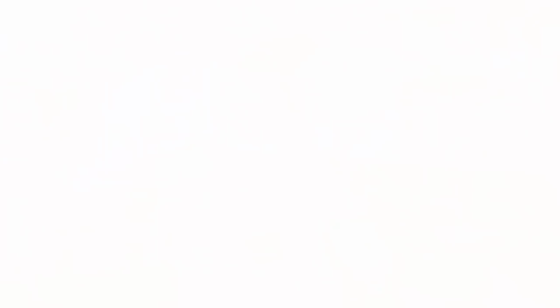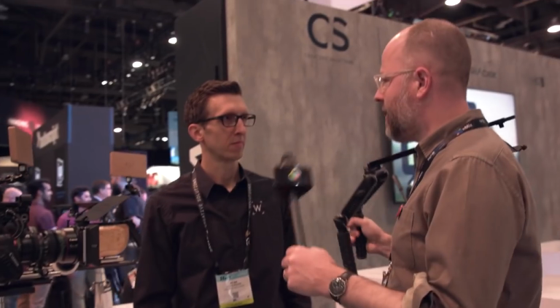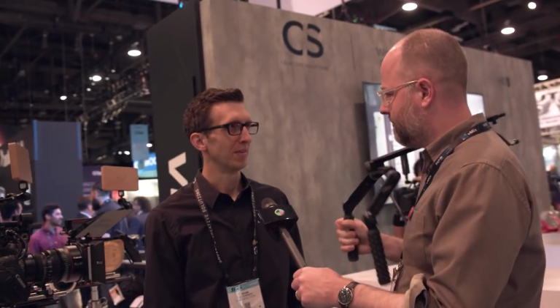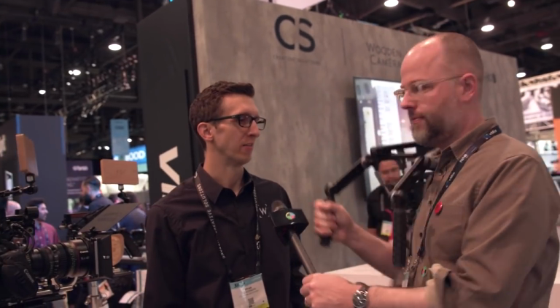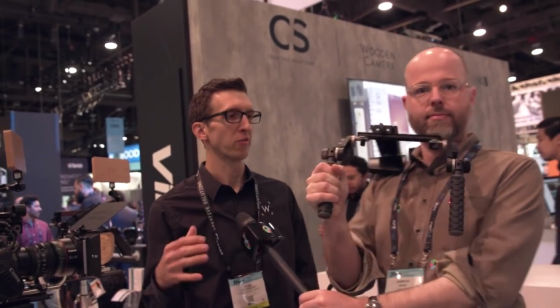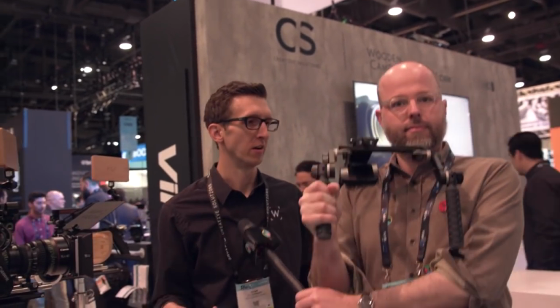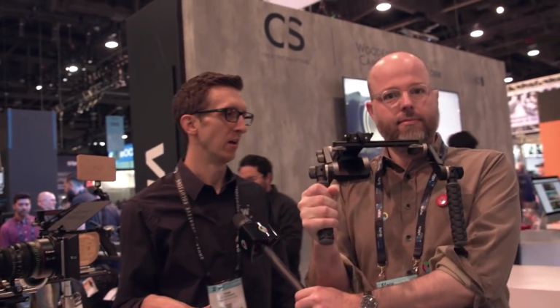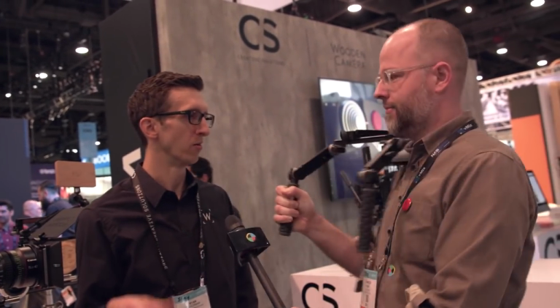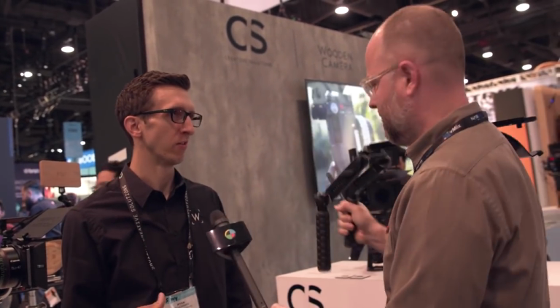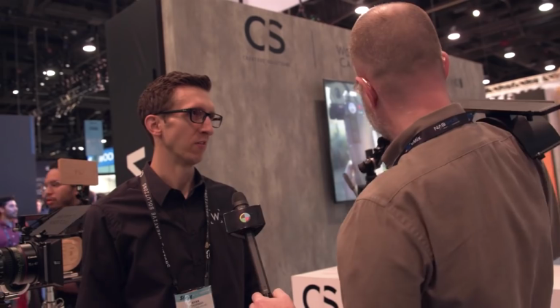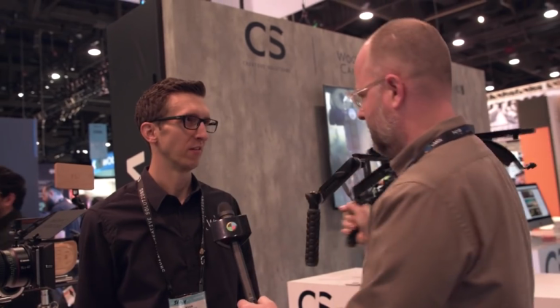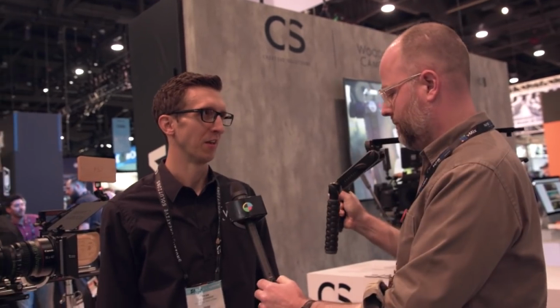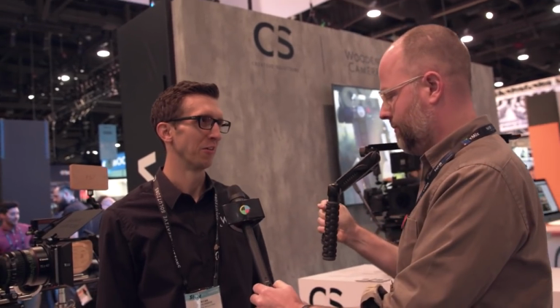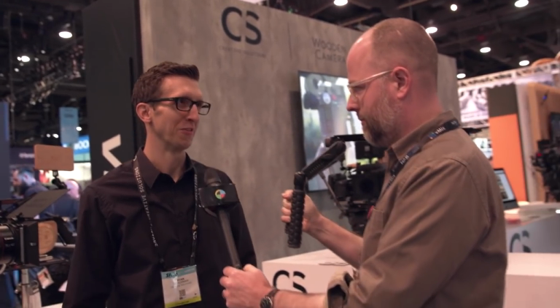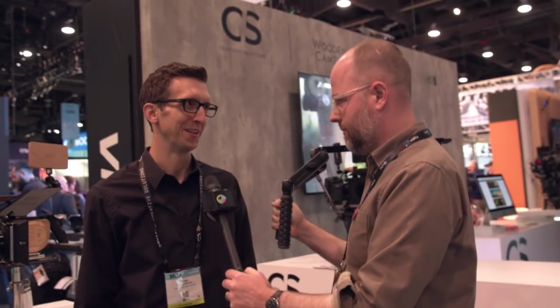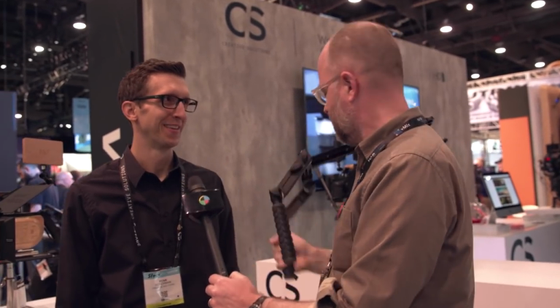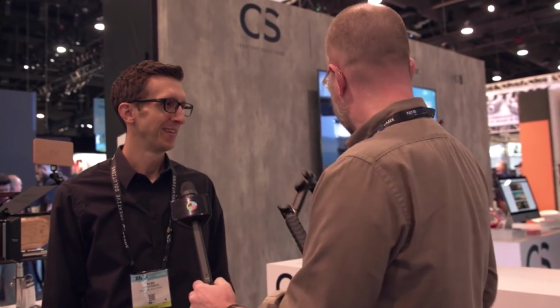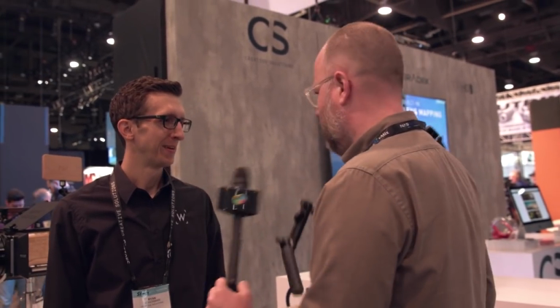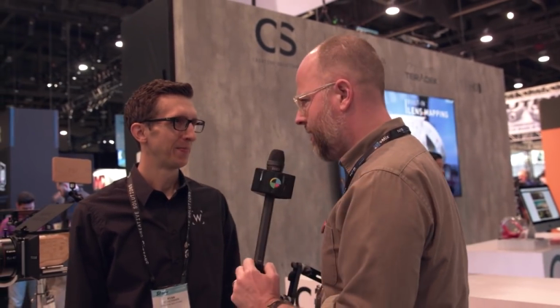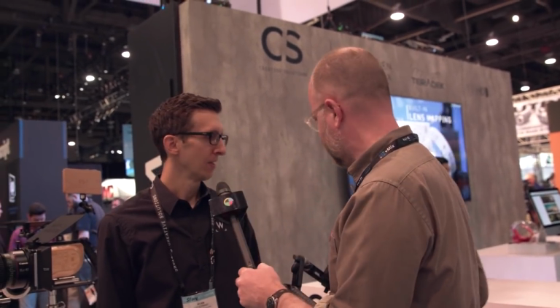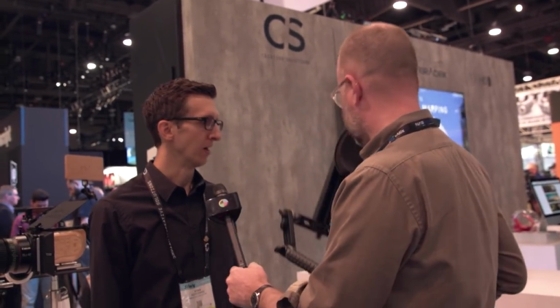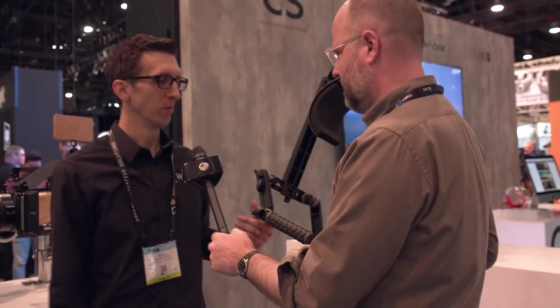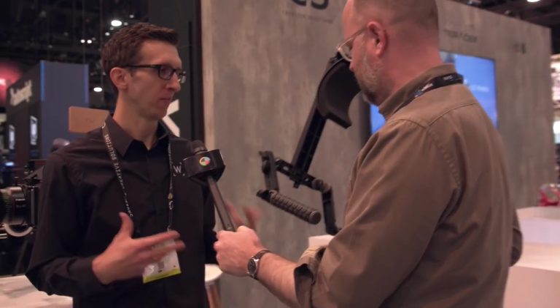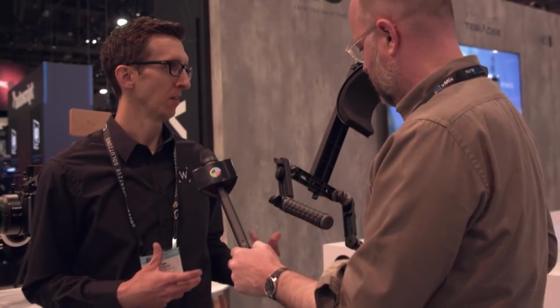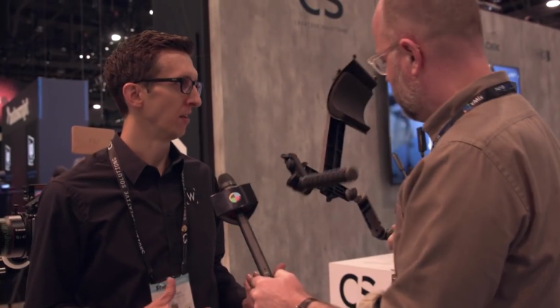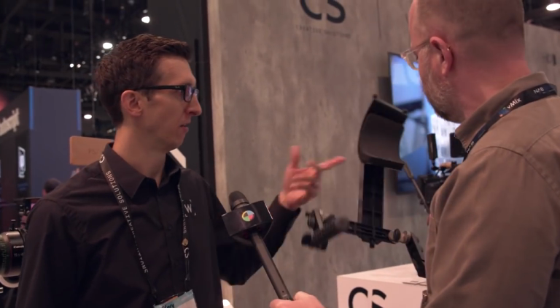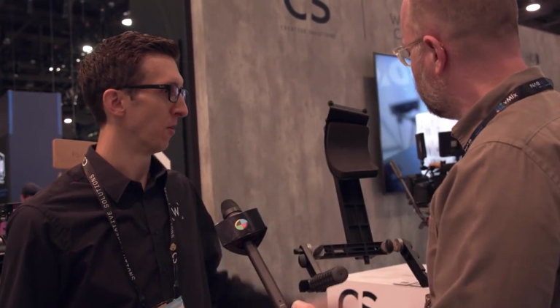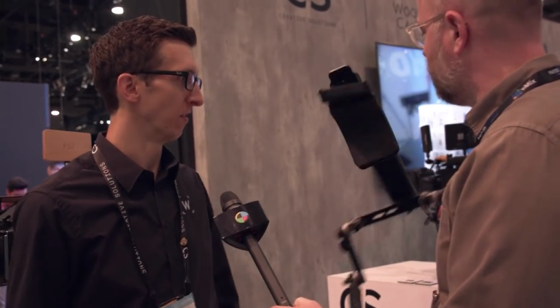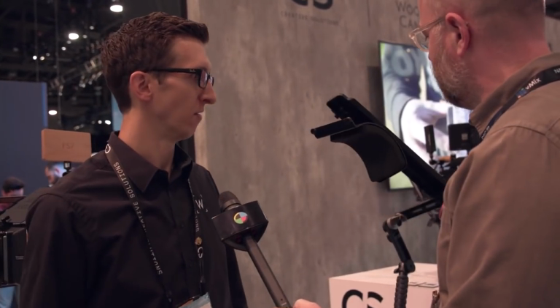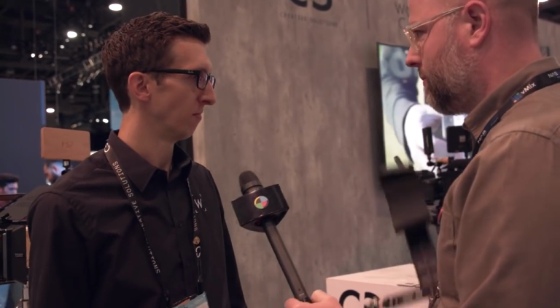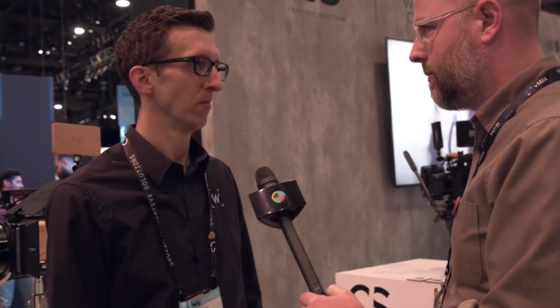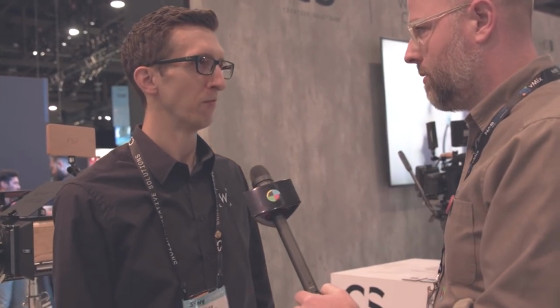Oh, this weighs nothing! Yeah, it's much lighter compared to our previous versions, so that's another great feature. What's it made of? It's aluminum, steel, and the foam is EVA foam.